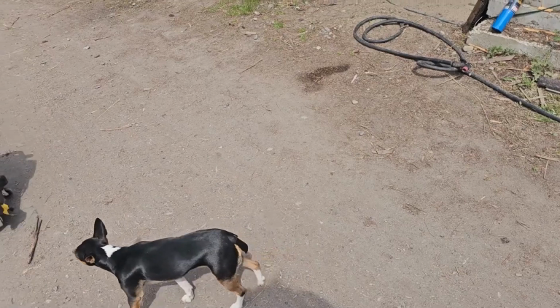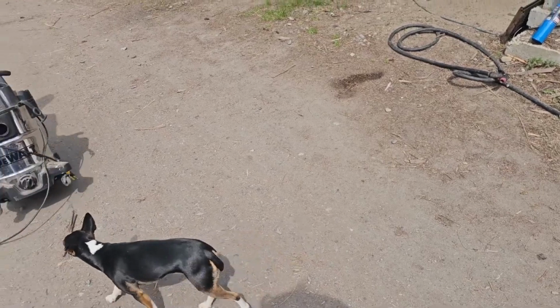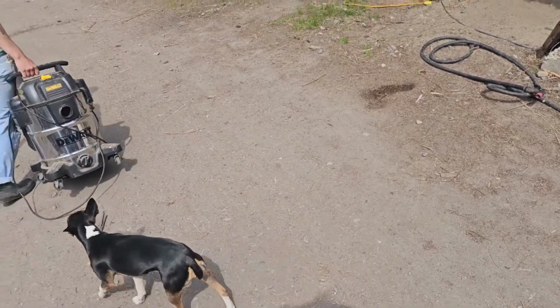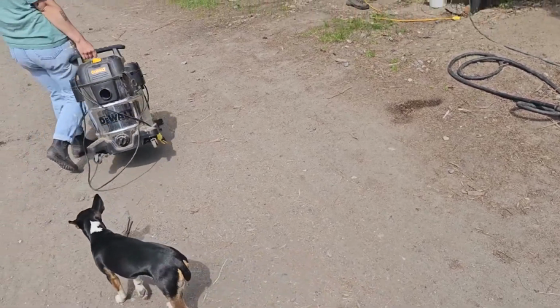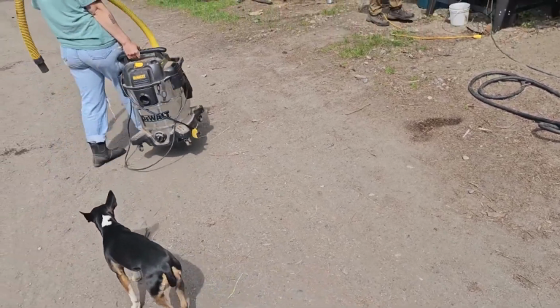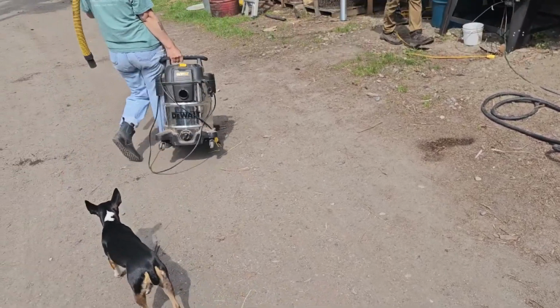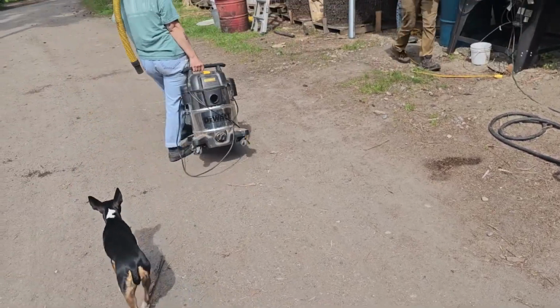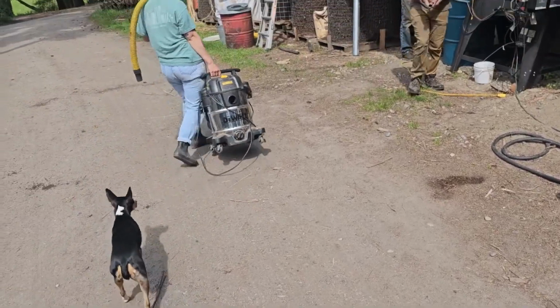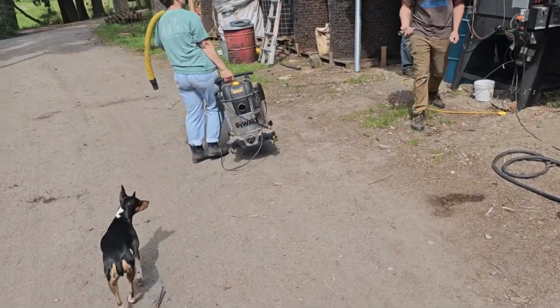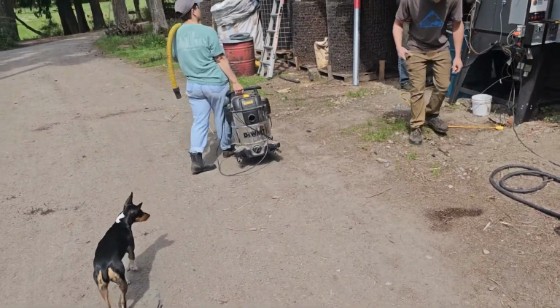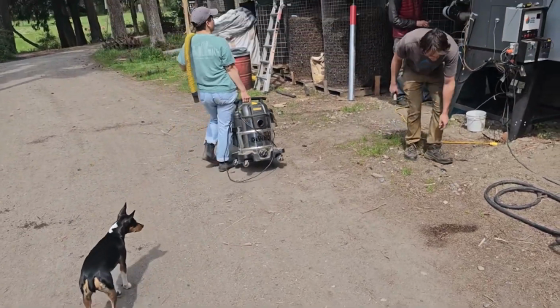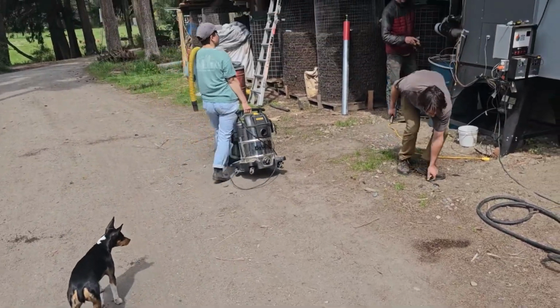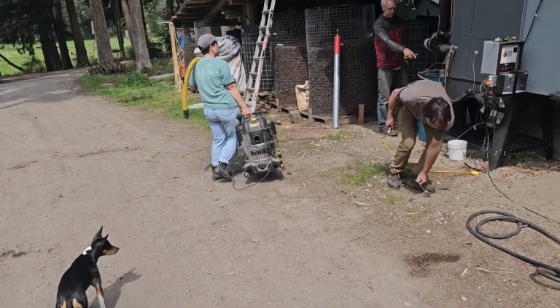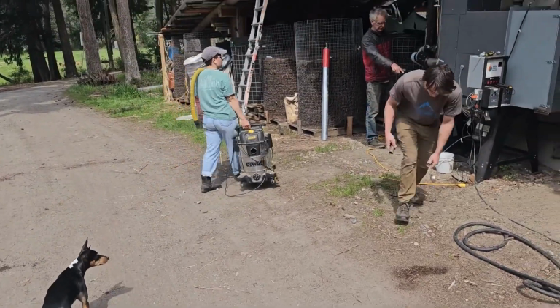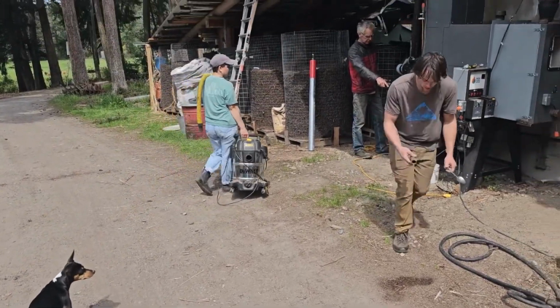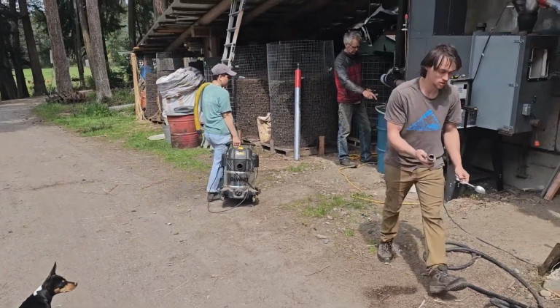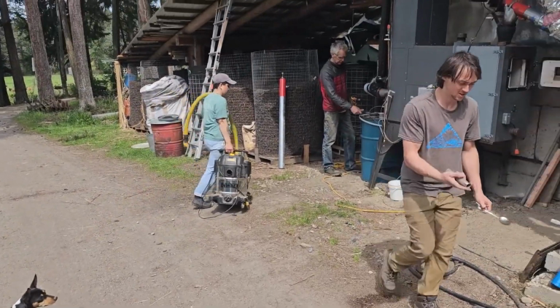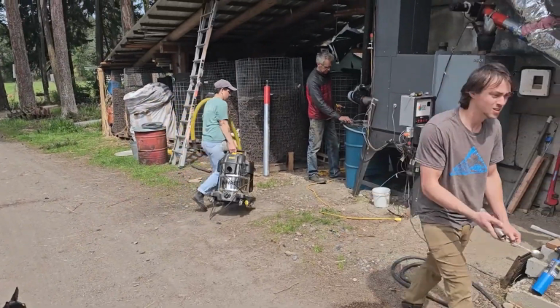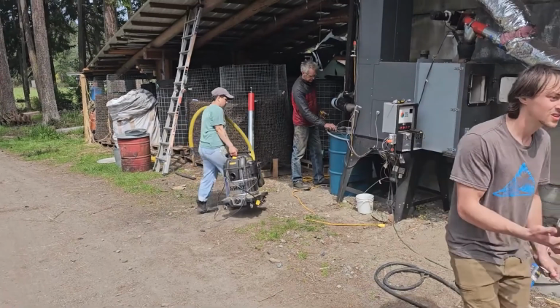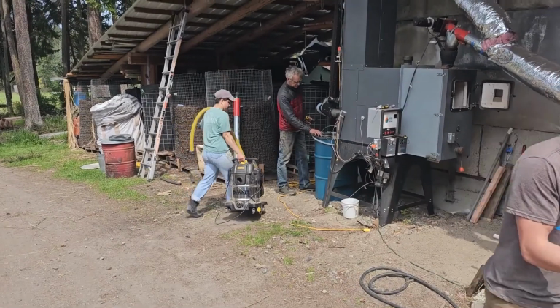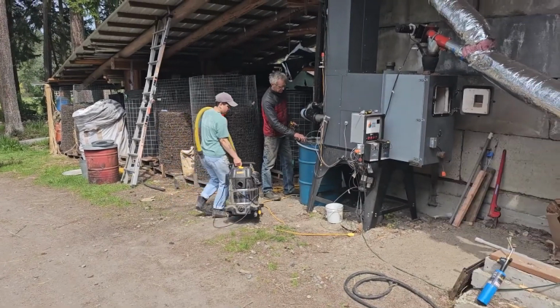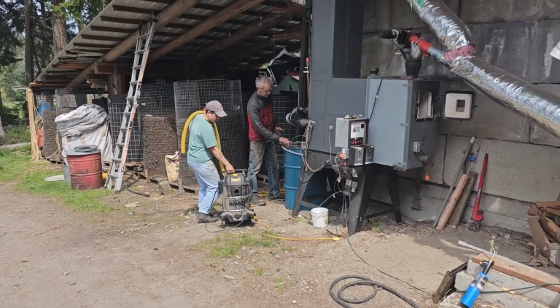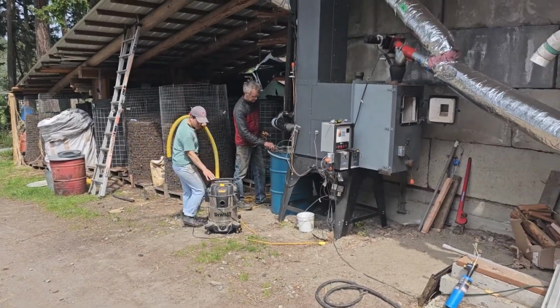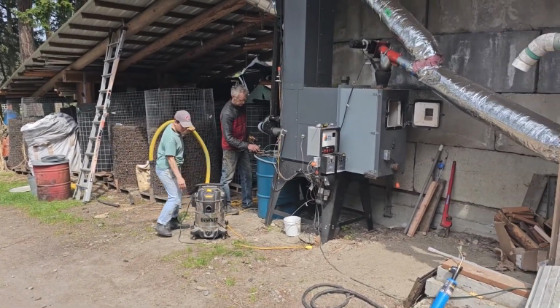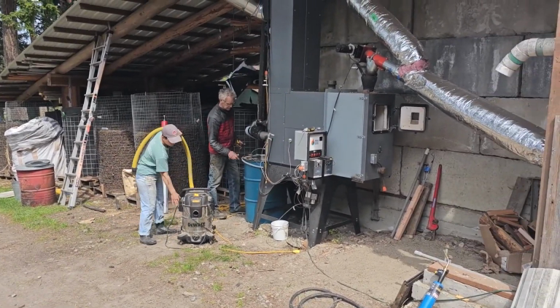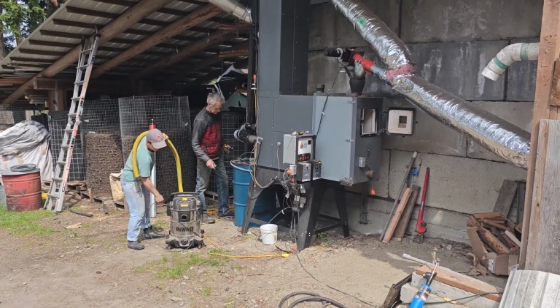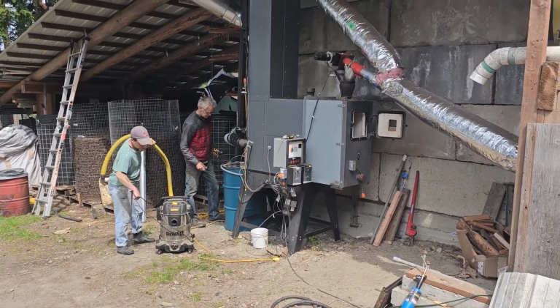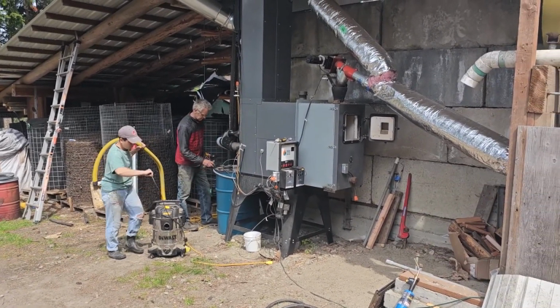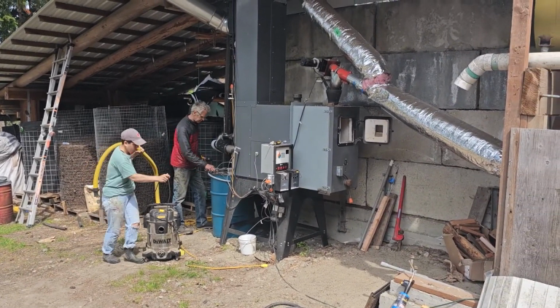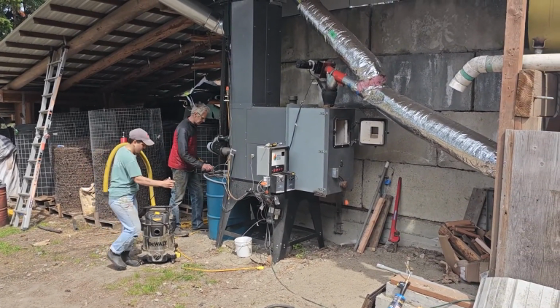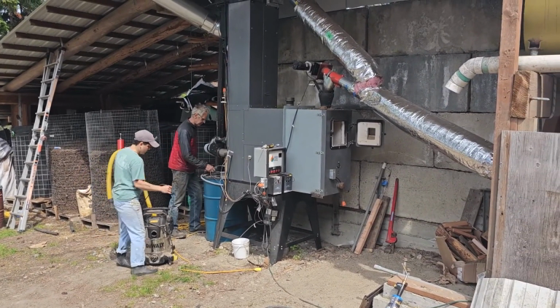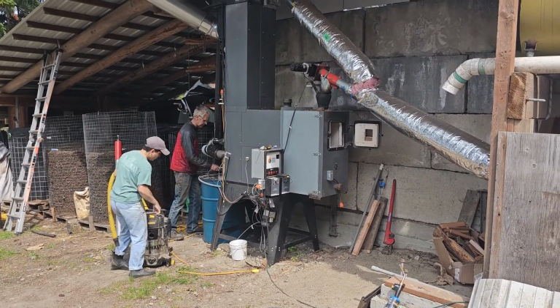But as the composting facility has grown, David, Faith, and all the other folks on the farm have started experimenting with a new project to improve their compost and combat climate change — creating small-scale biochar.